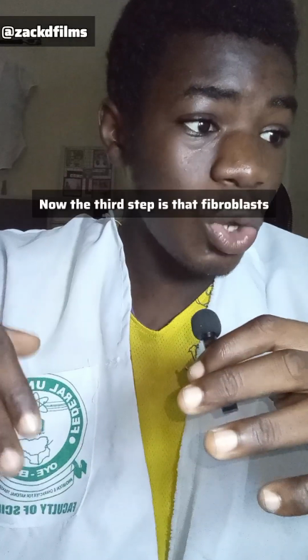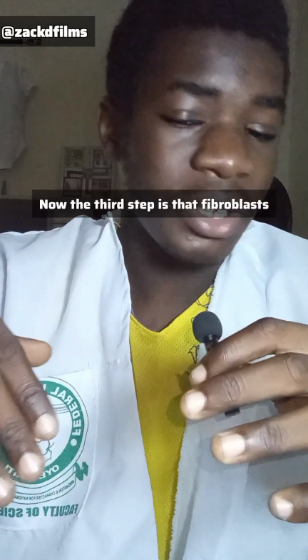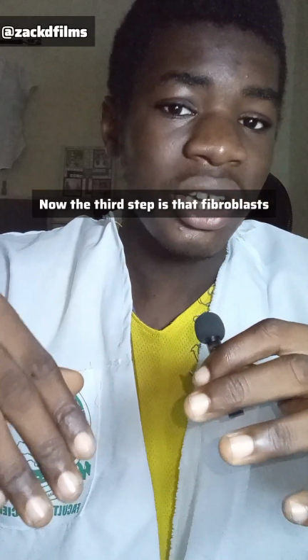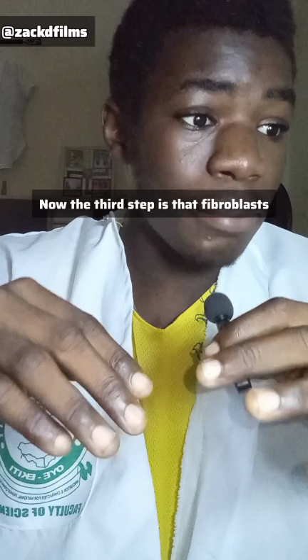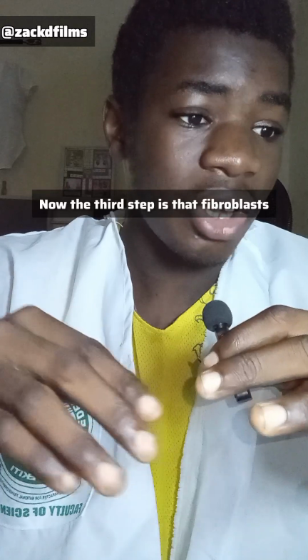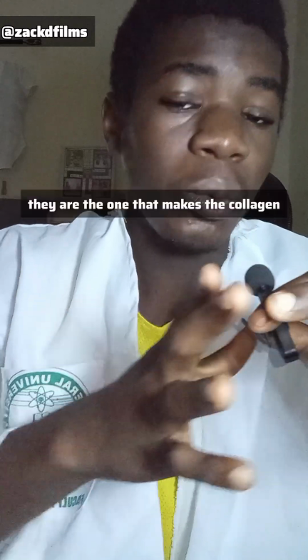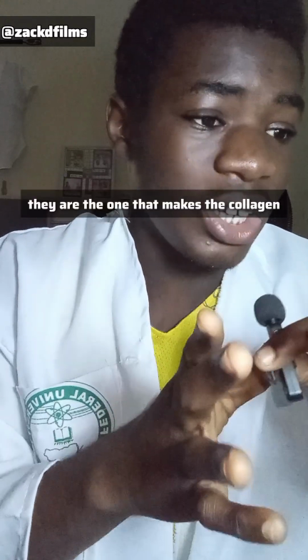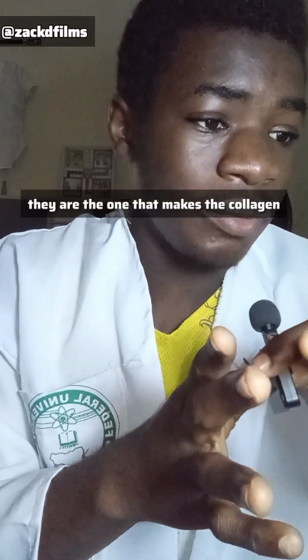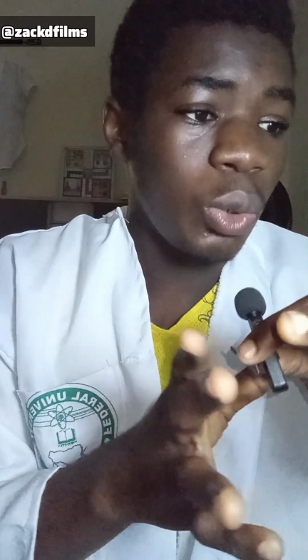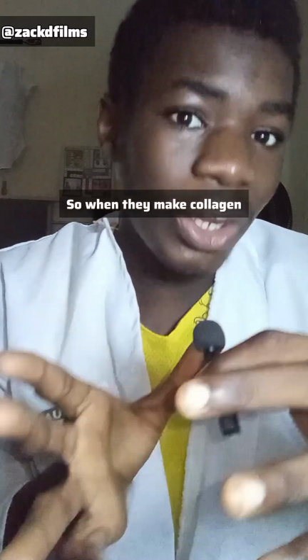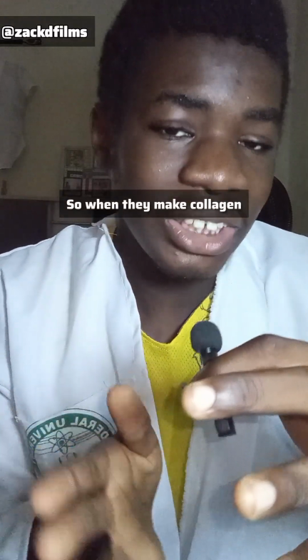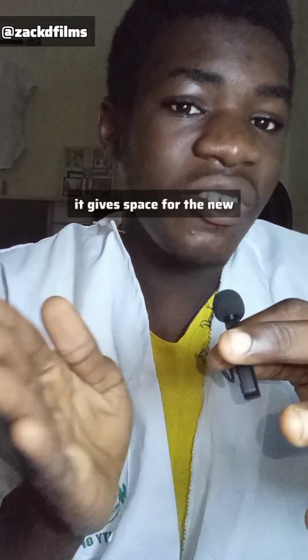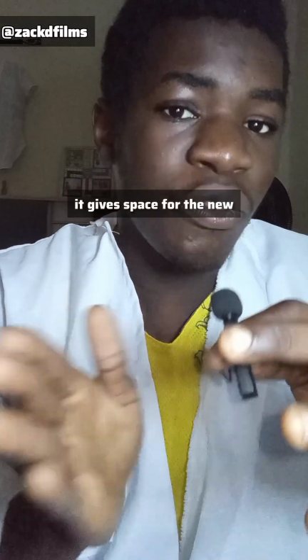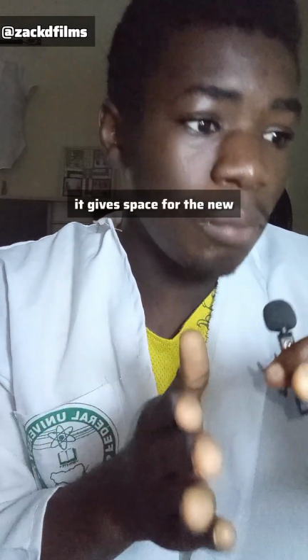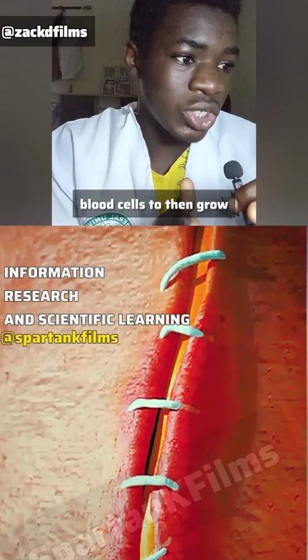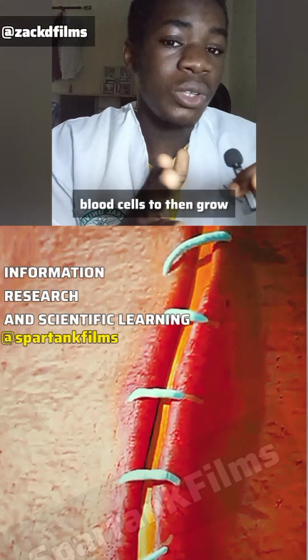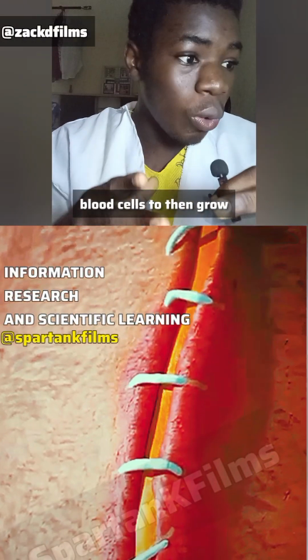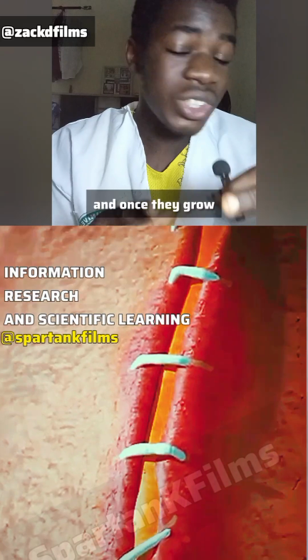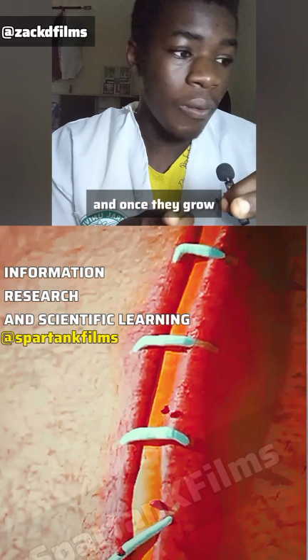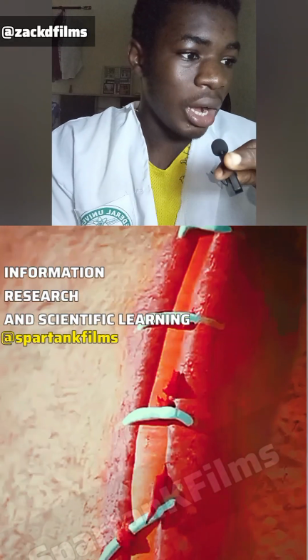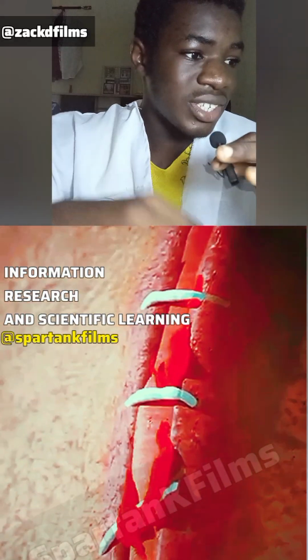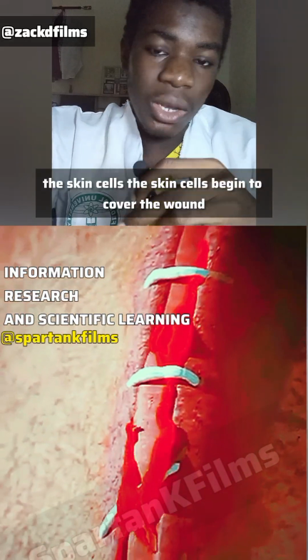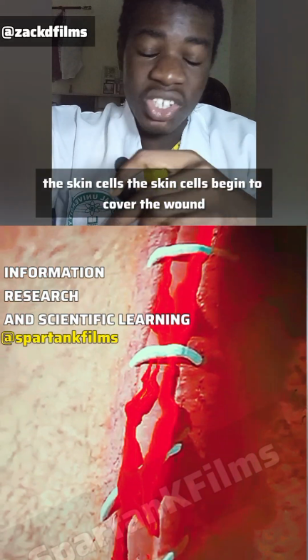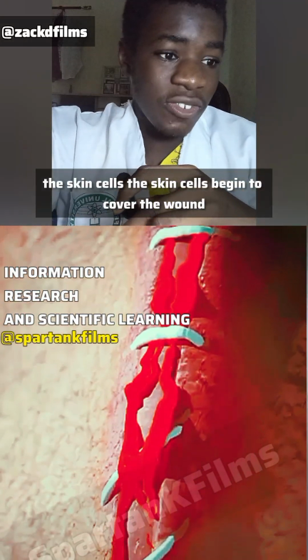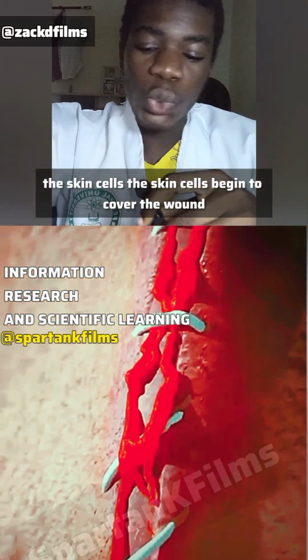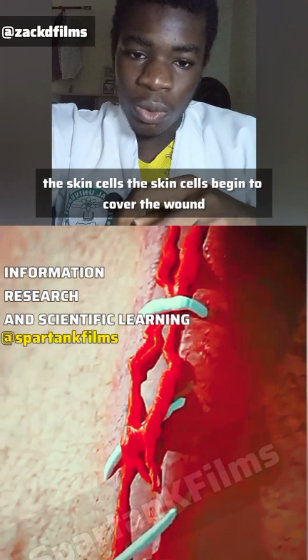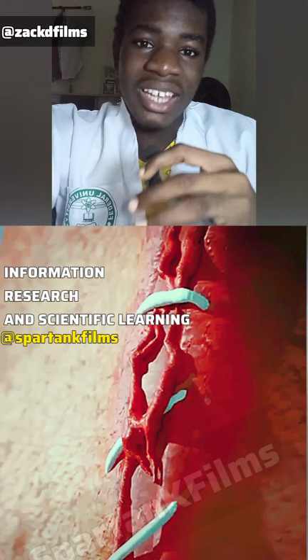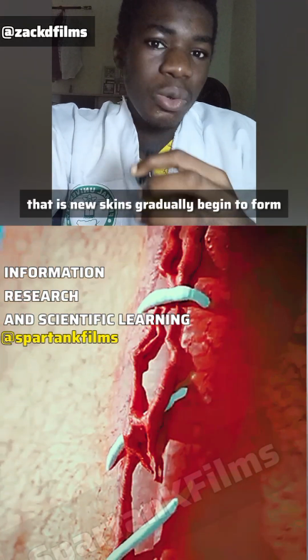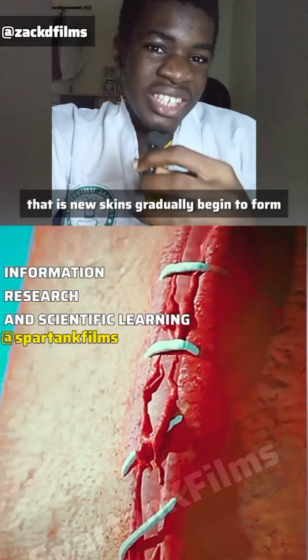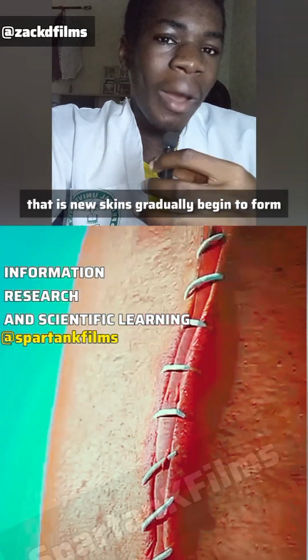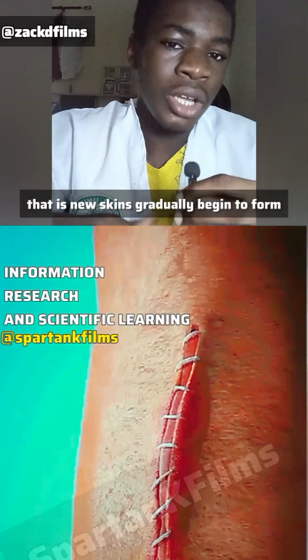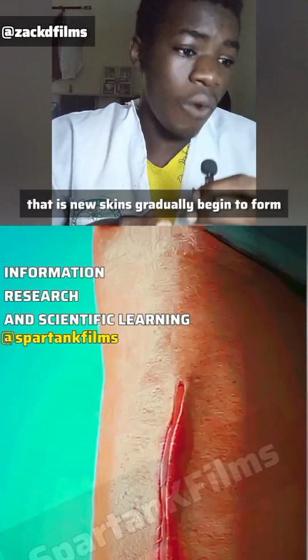The third step is that fibroblasts make collagen, which gives space for new blood vessels to grow. Once they grow, the skin cells begin to cover the wound — that is, new skin gradually begins to form.